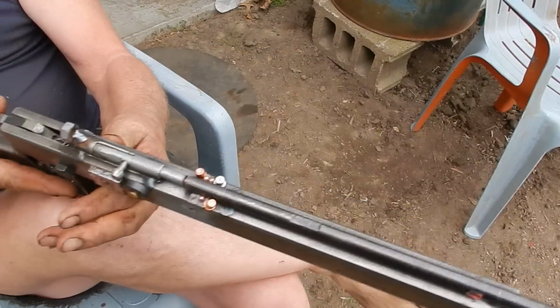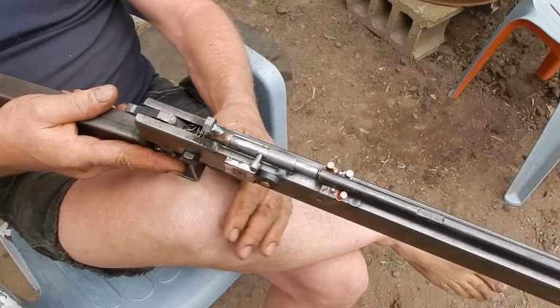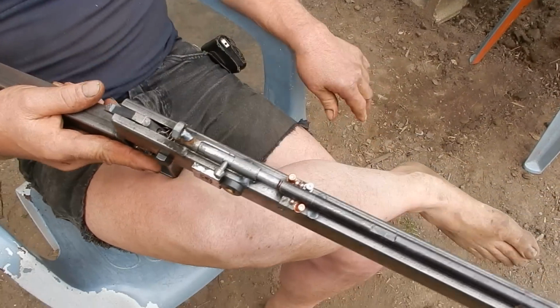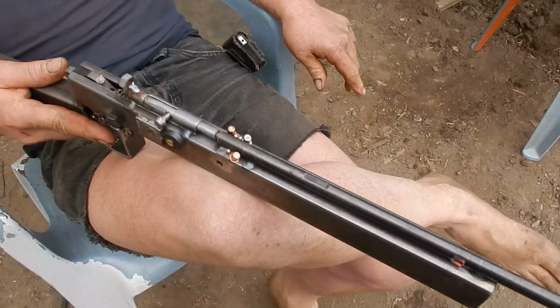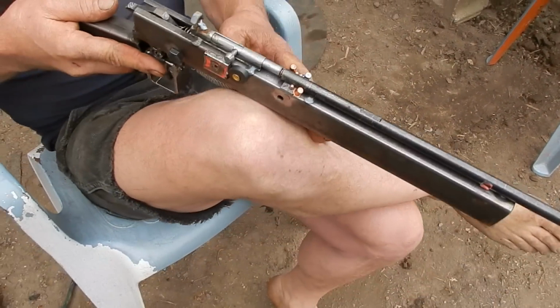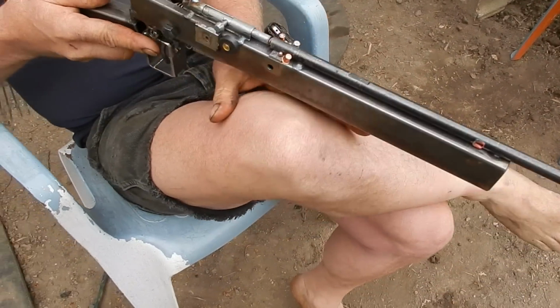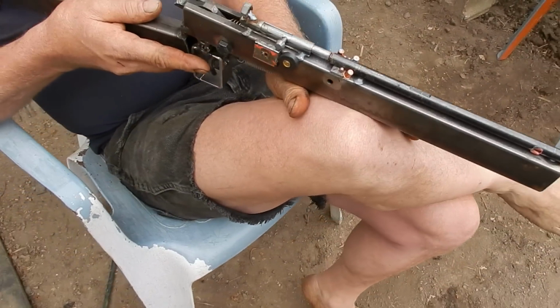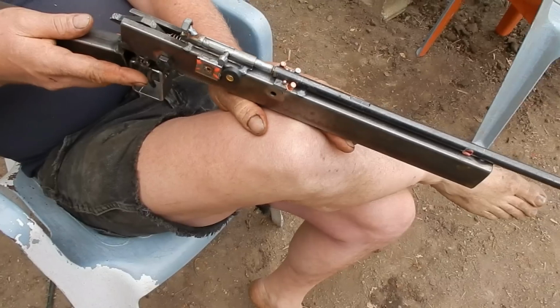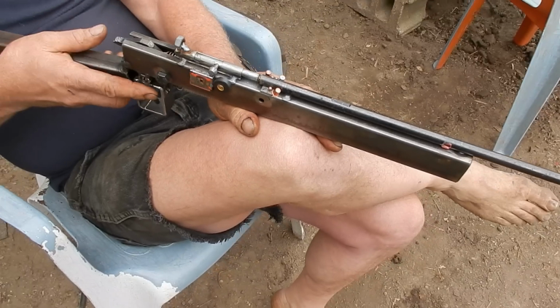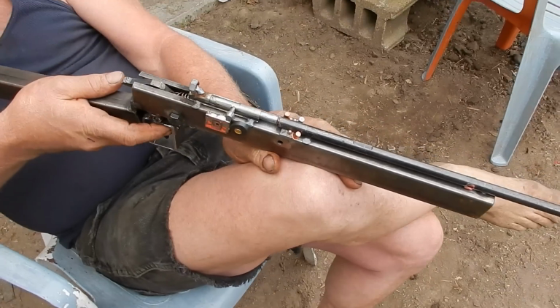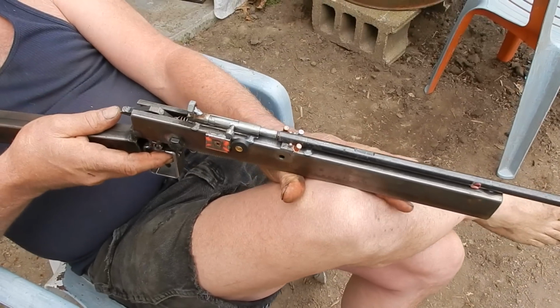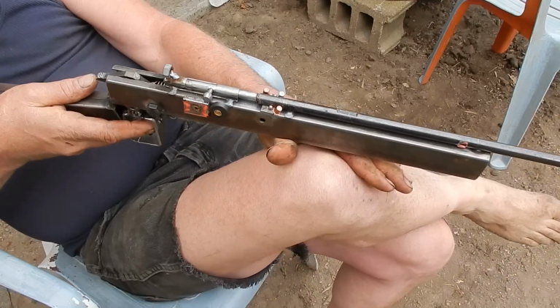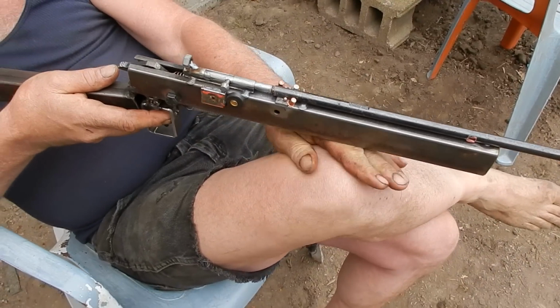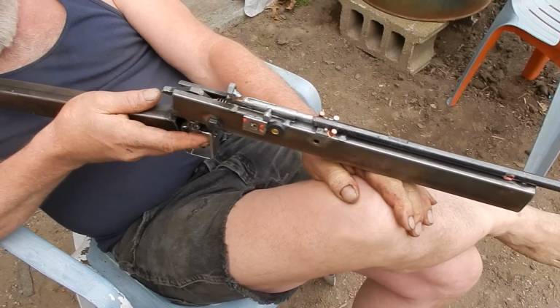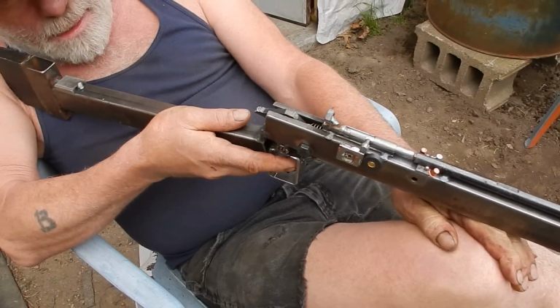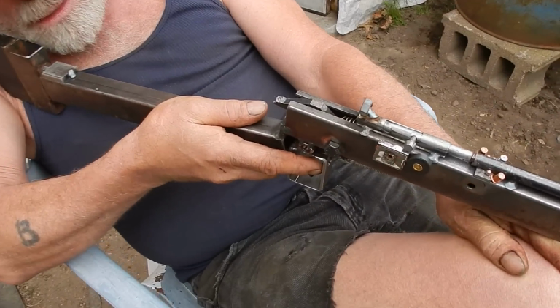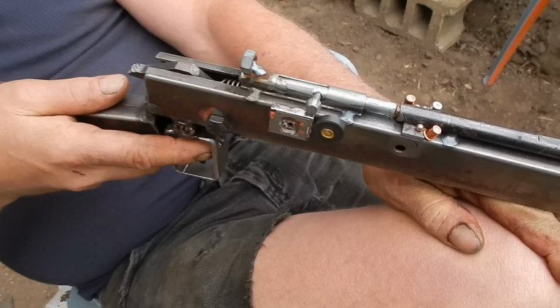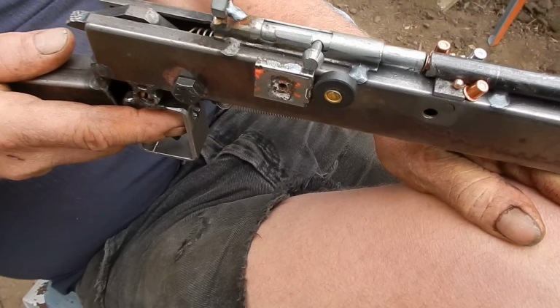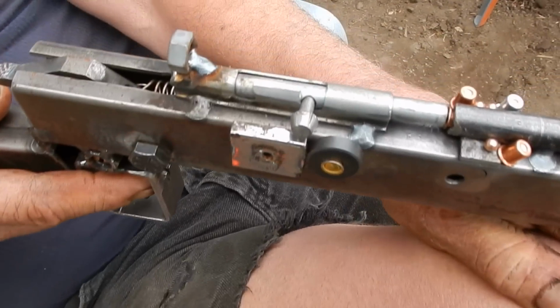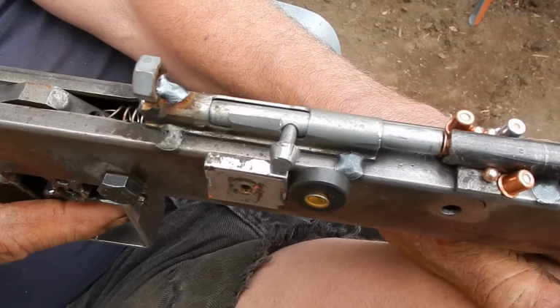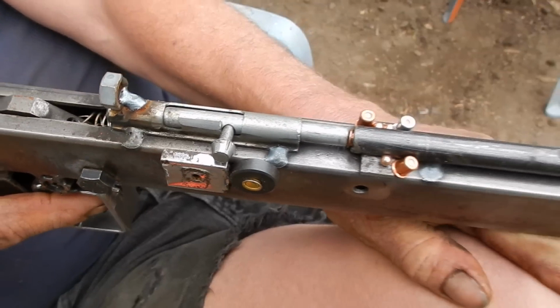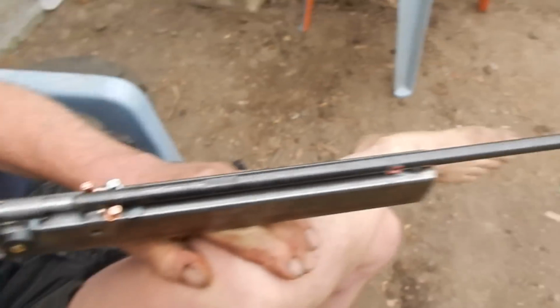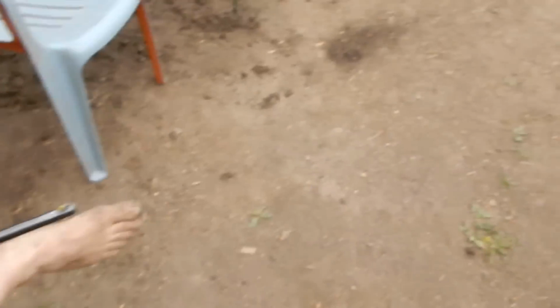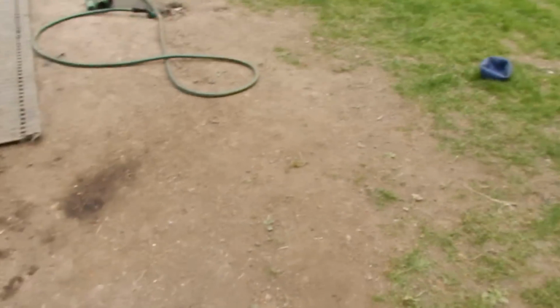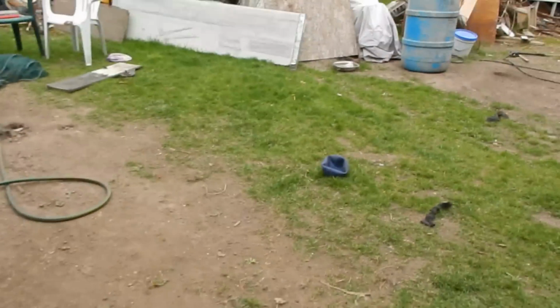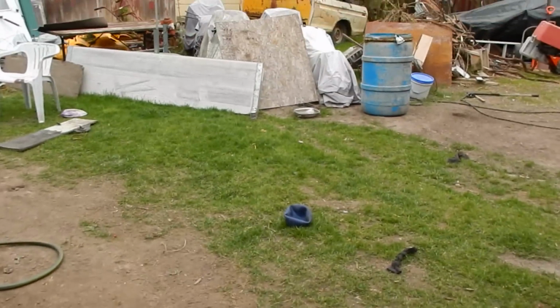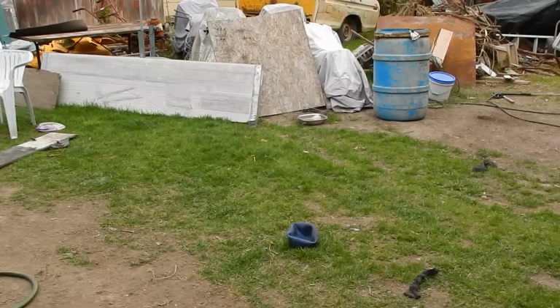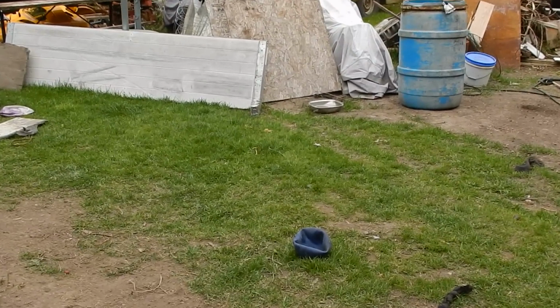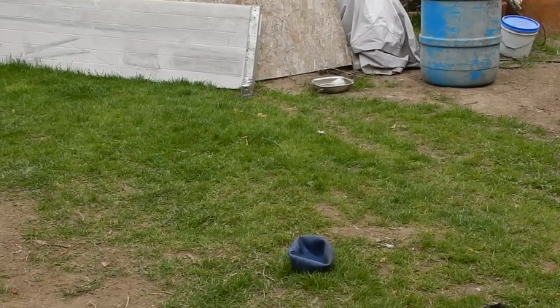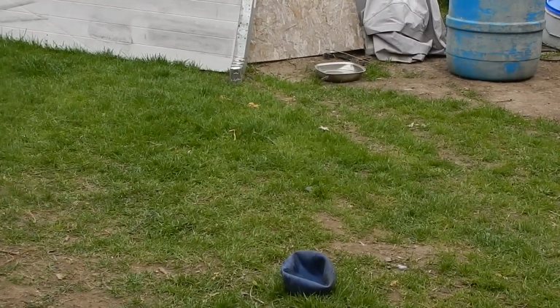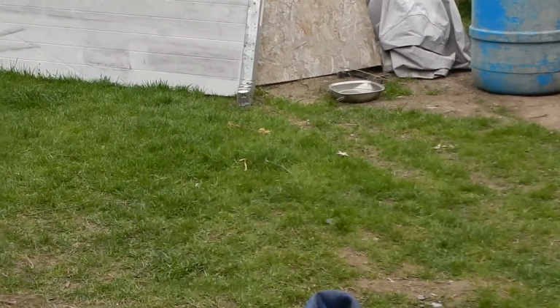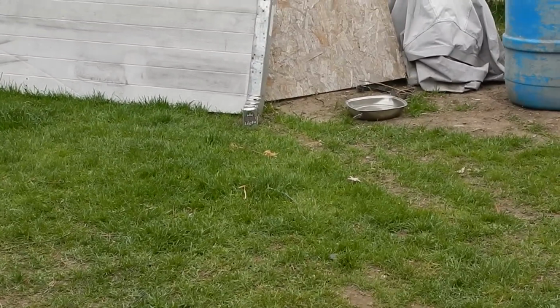What is this? It's a primer gun. Well, let me zoom in on this.